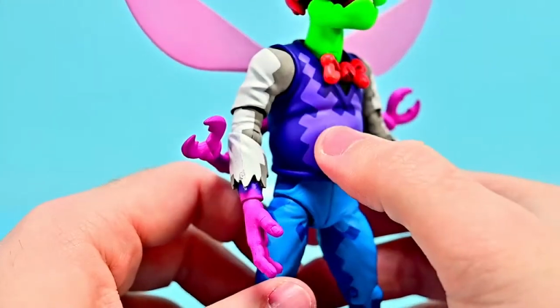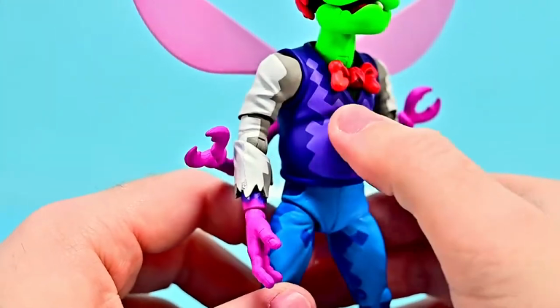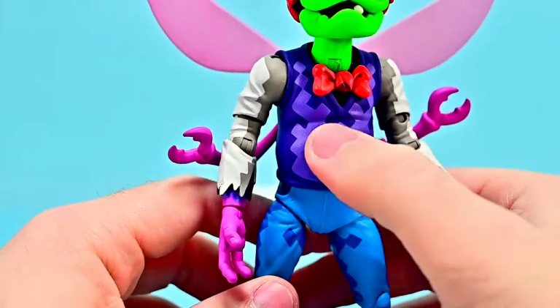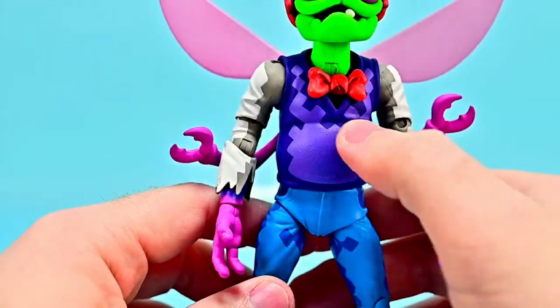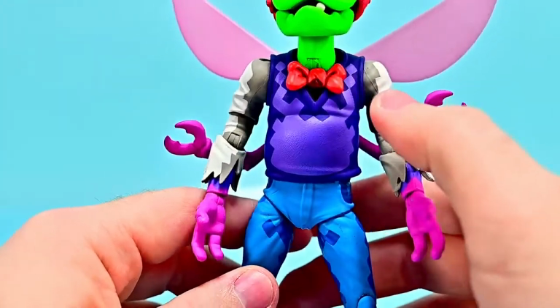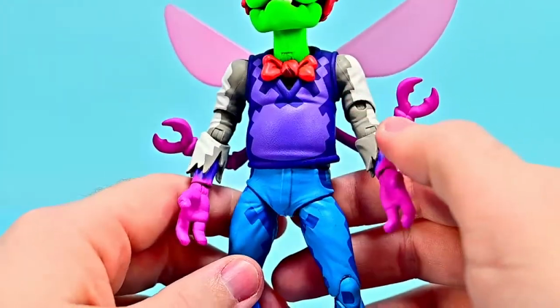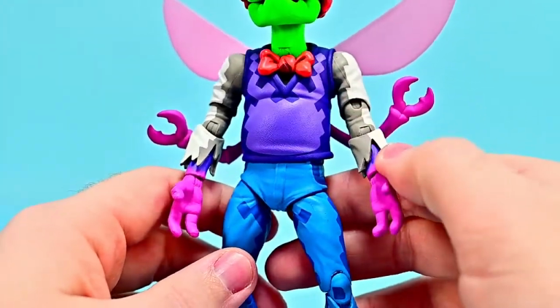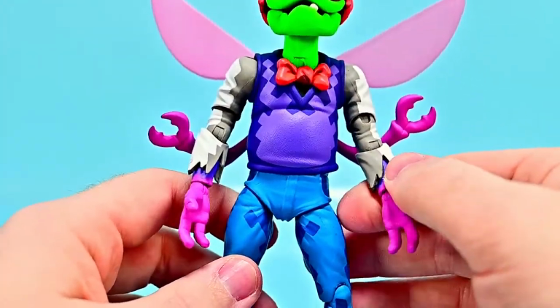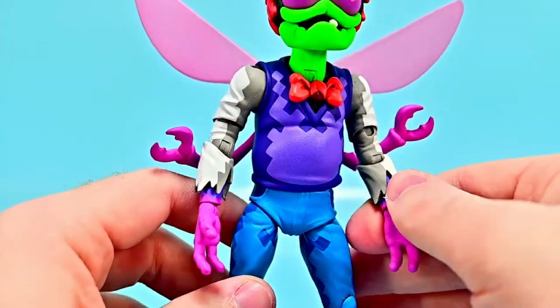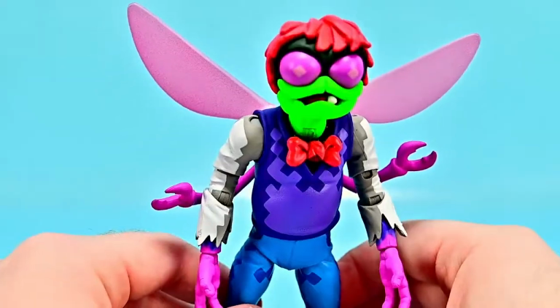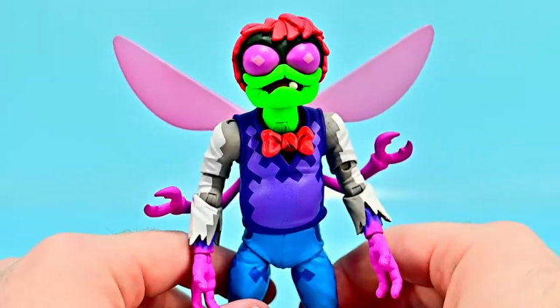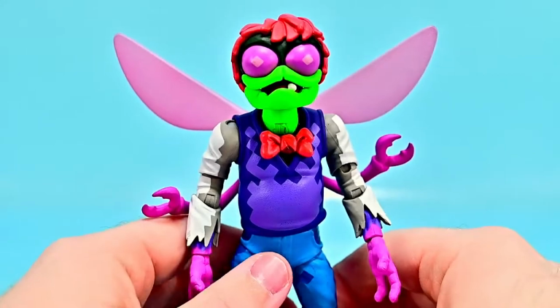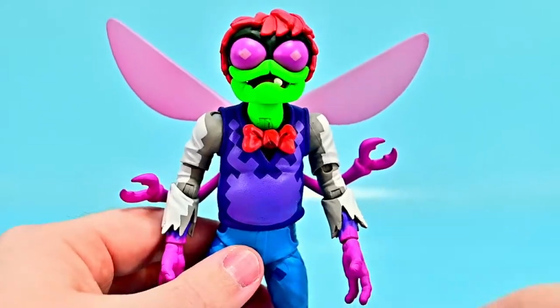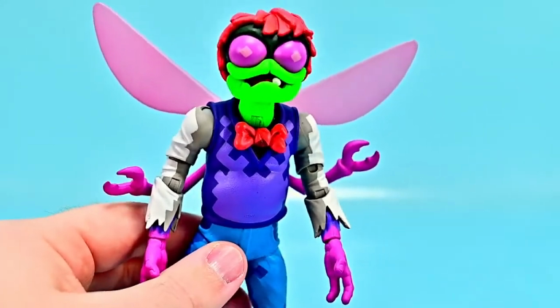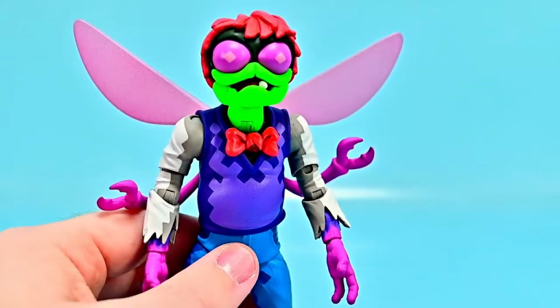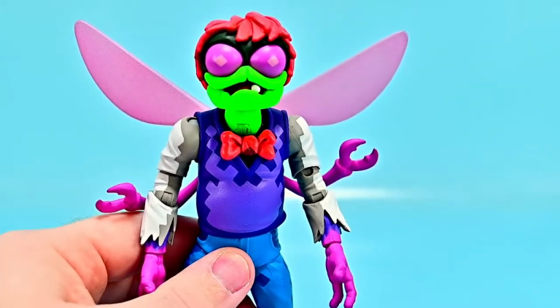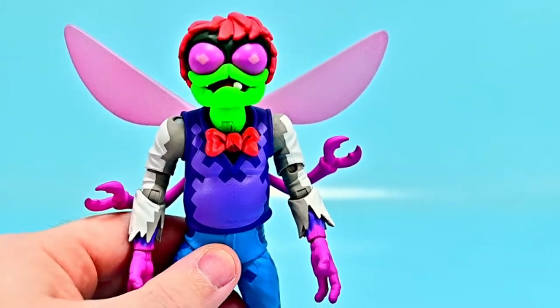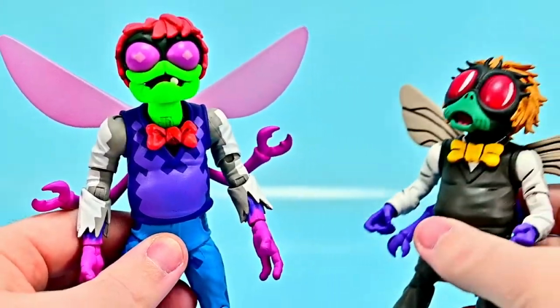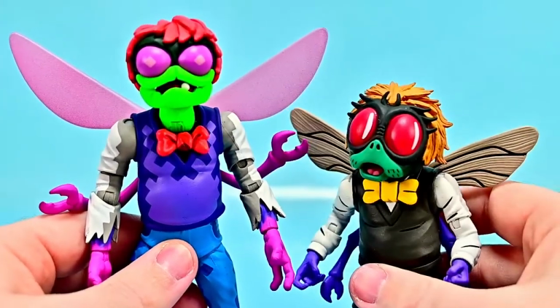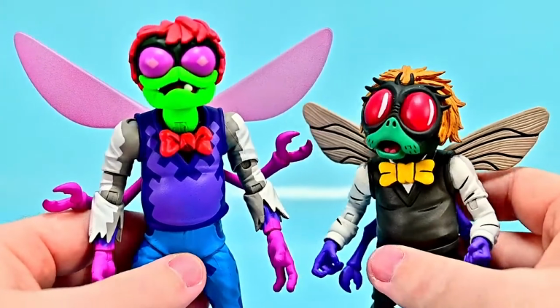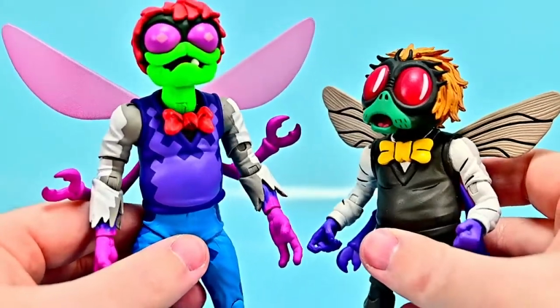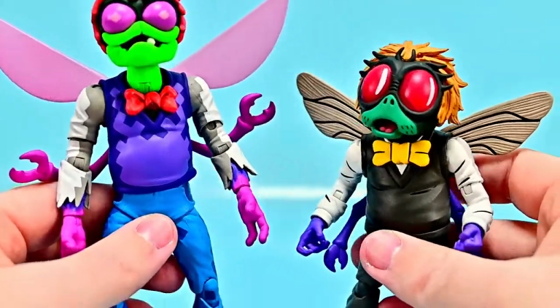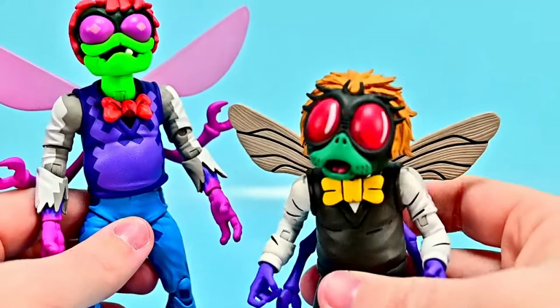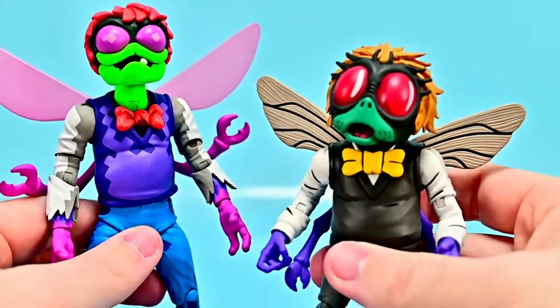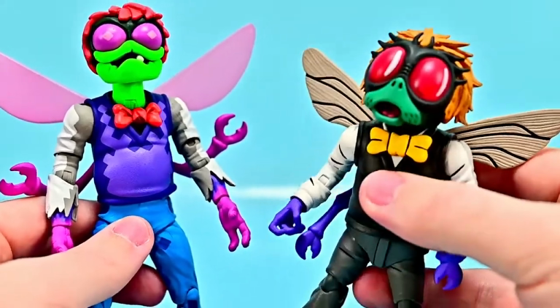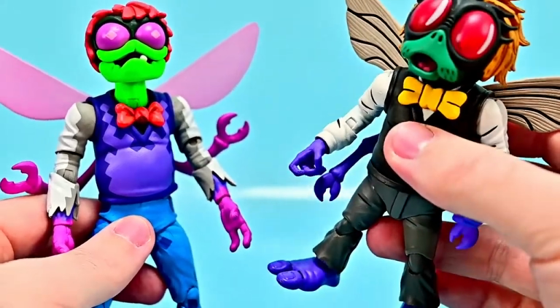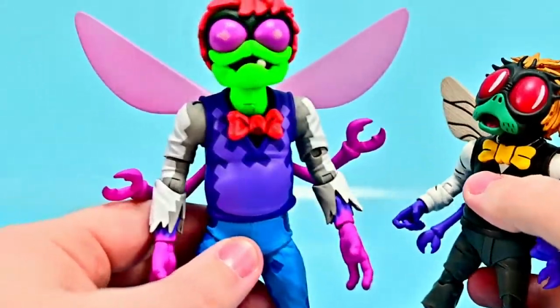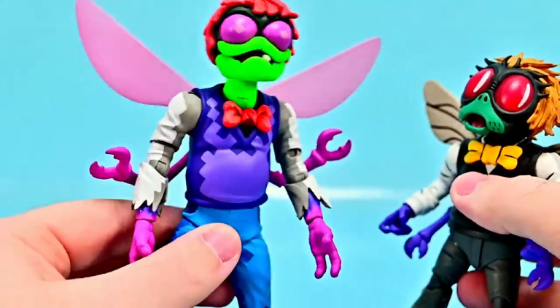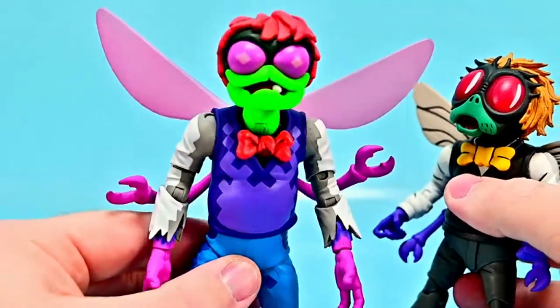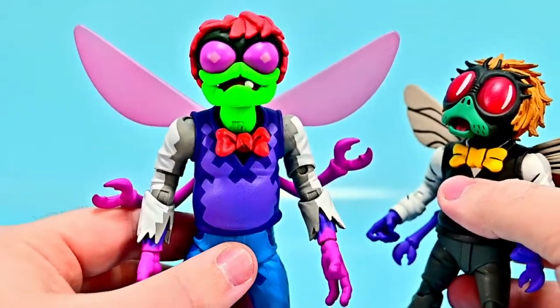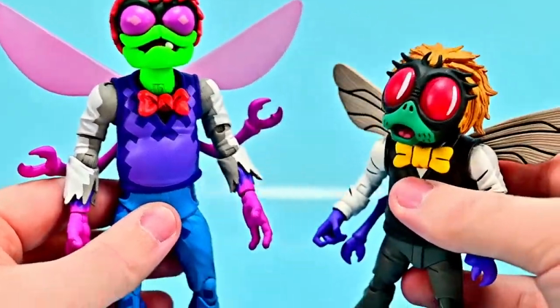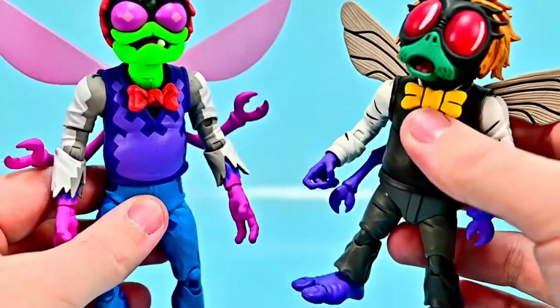It has that 16-bit design with little squares and shading throughout. Overall I think it looks pretty cool. When we bring in the cartoon version of Baxter Stockman for comparison, this NECA game version definitely looks much more like a fly, but it's just going off the game details.